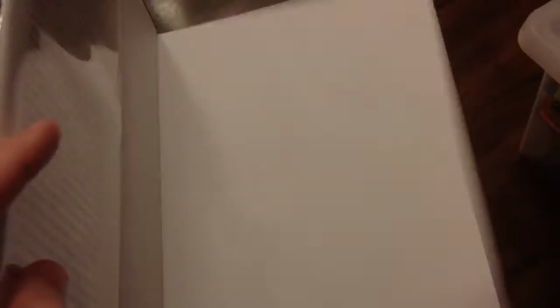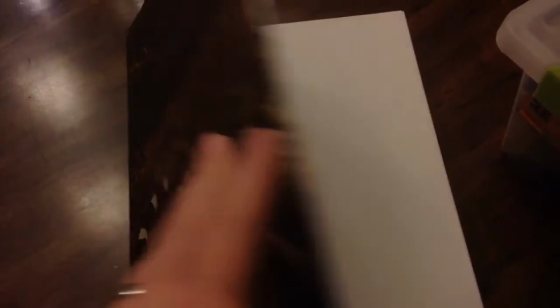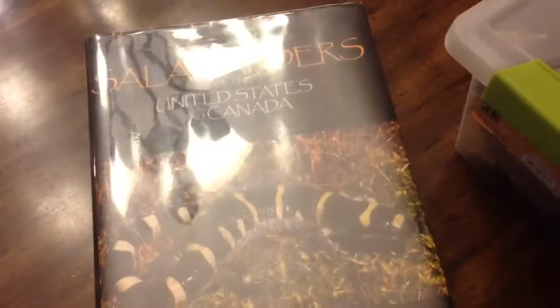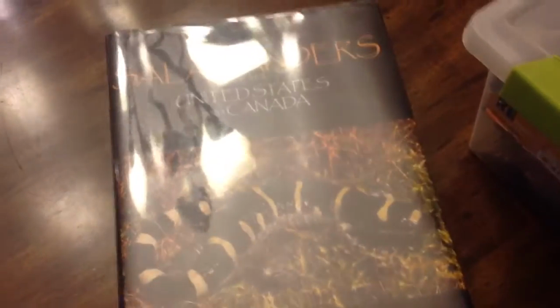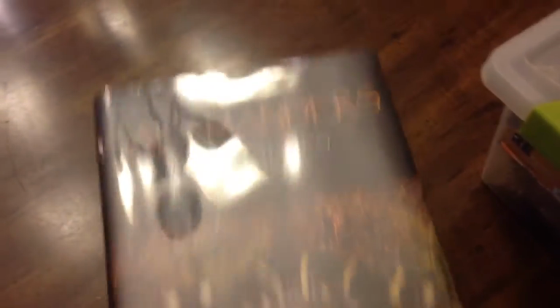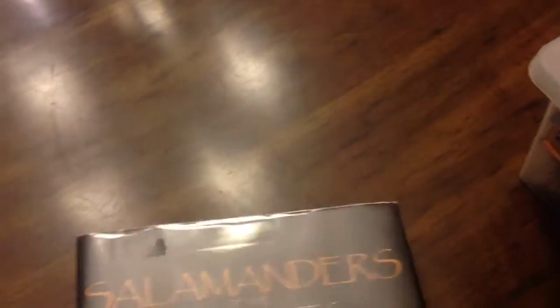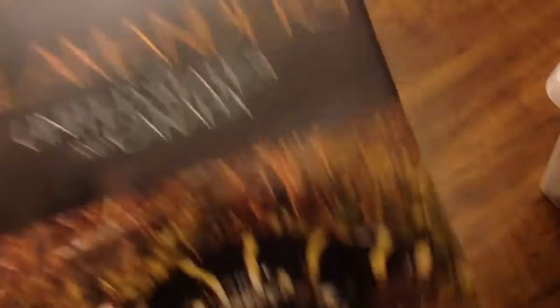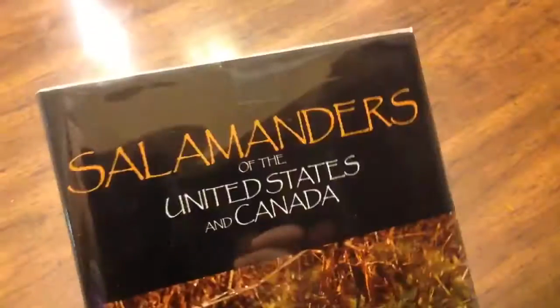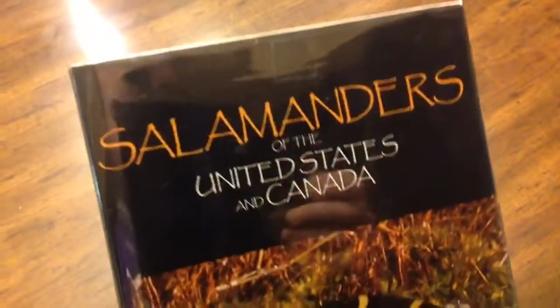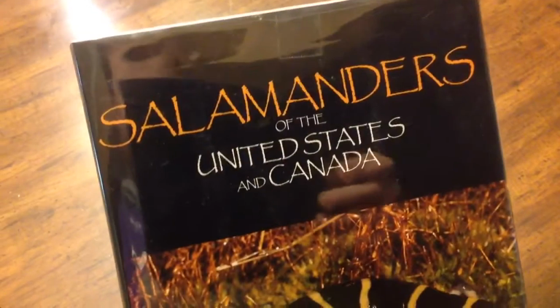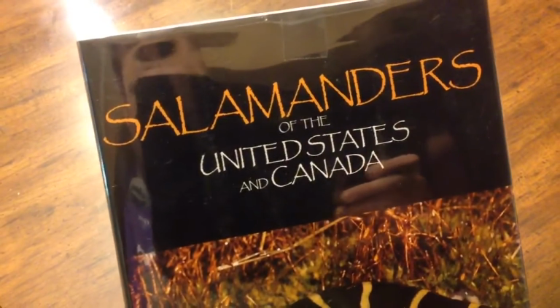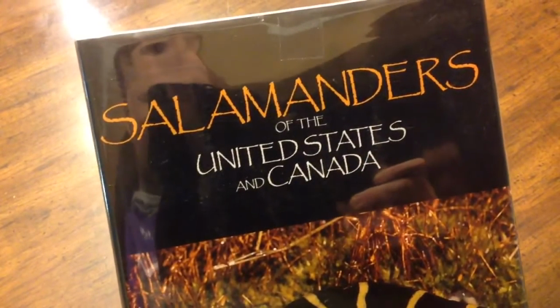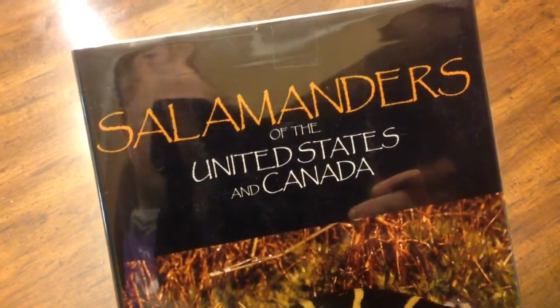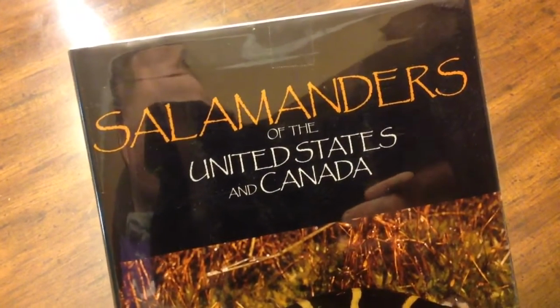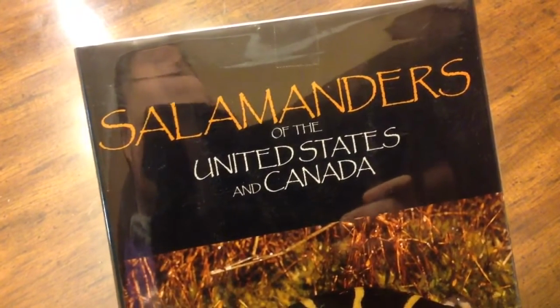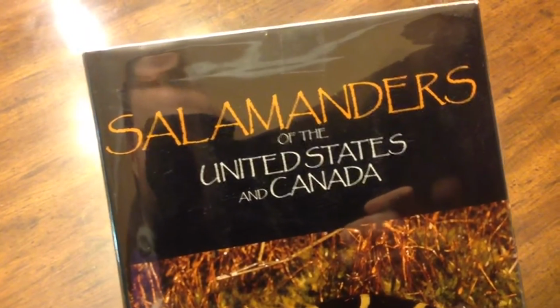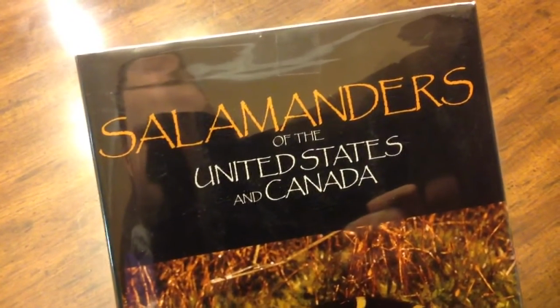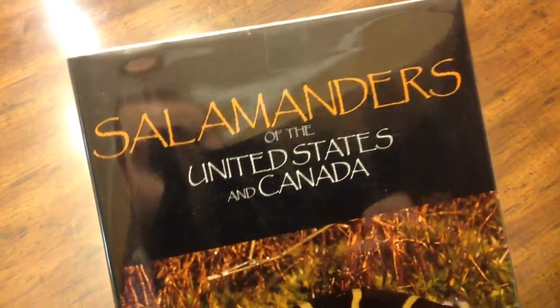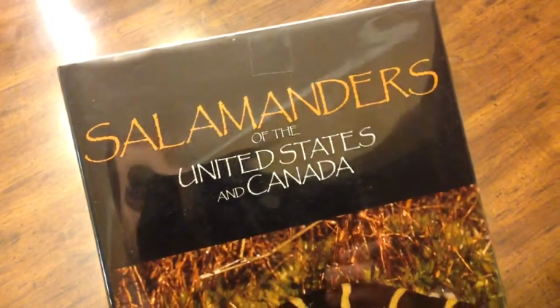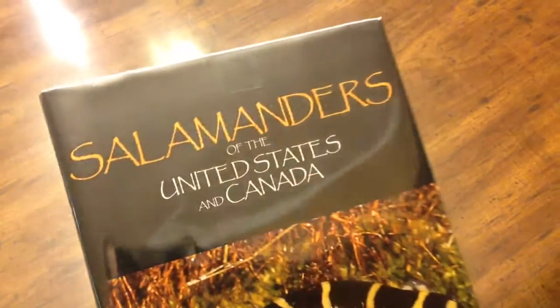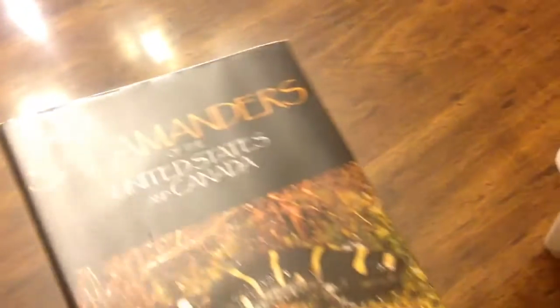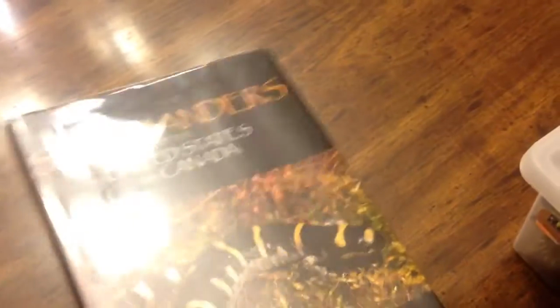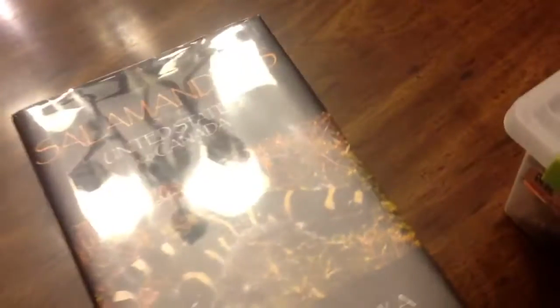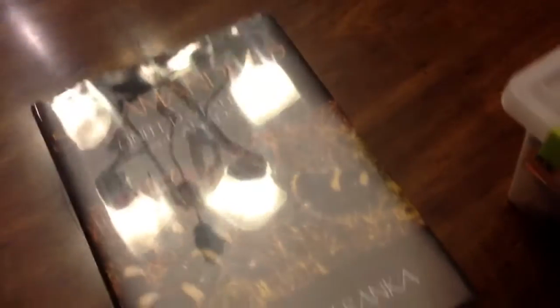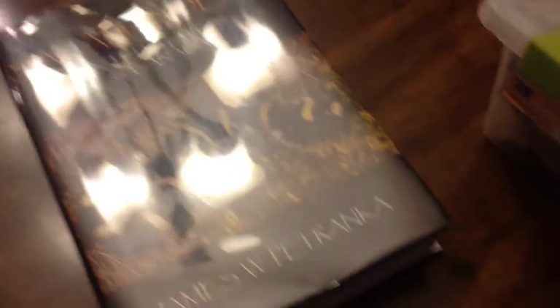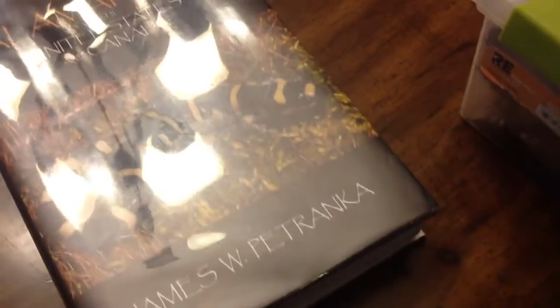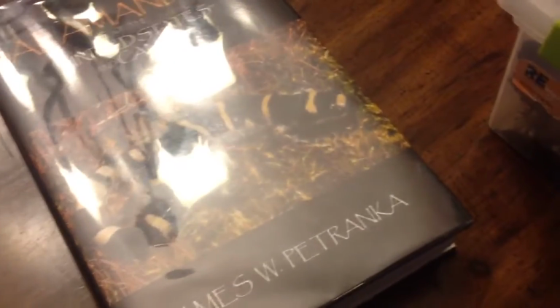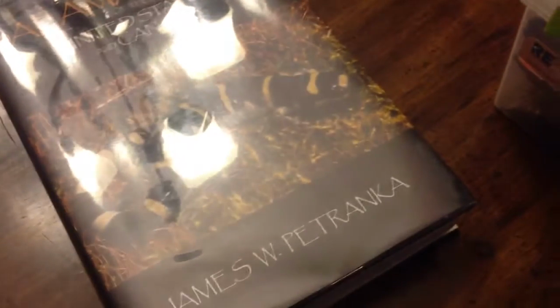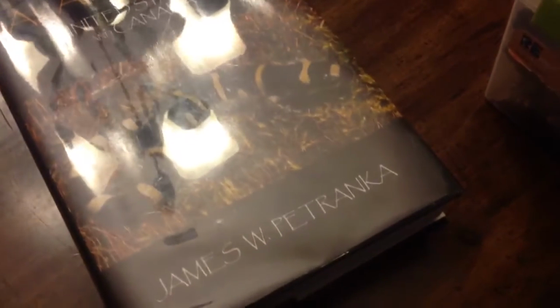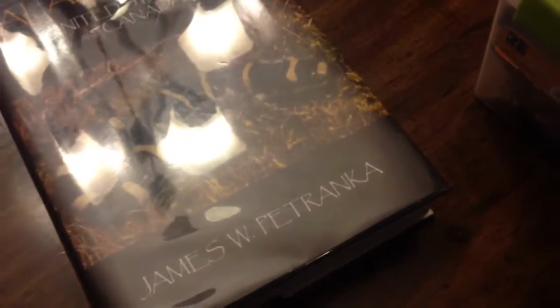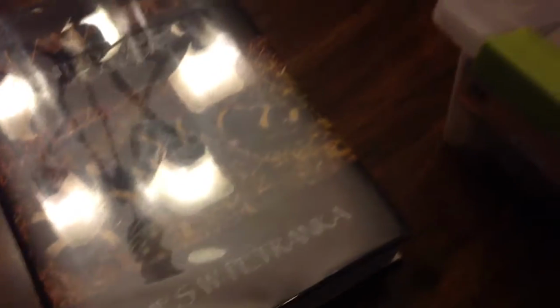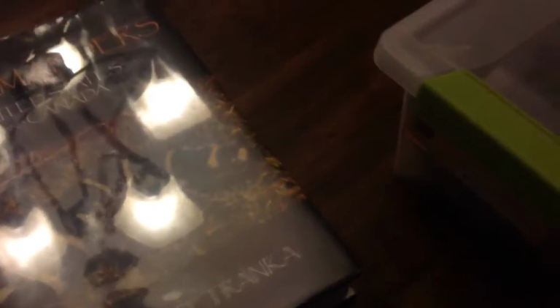That would be the salamanders. This year, if you are interested in herpetology at all, this is a must-have book for your library: Salamanders of the U.S. and Canada by James Petranka, who I believe is at University of North Carolina Asheville.